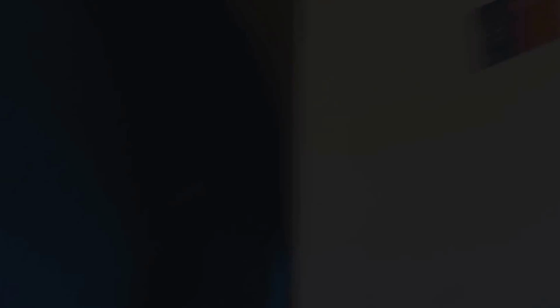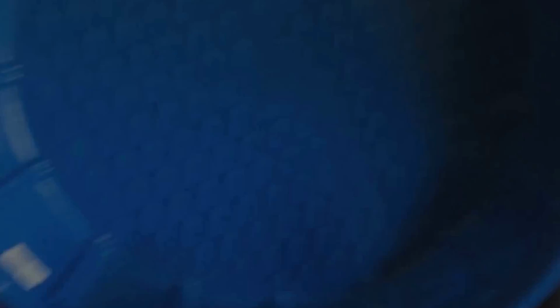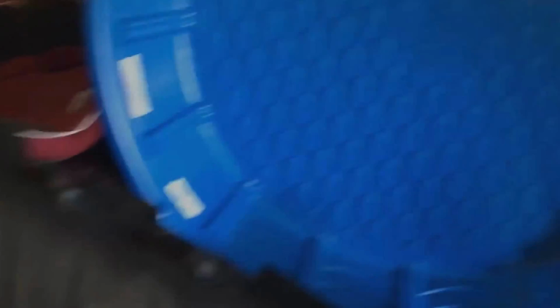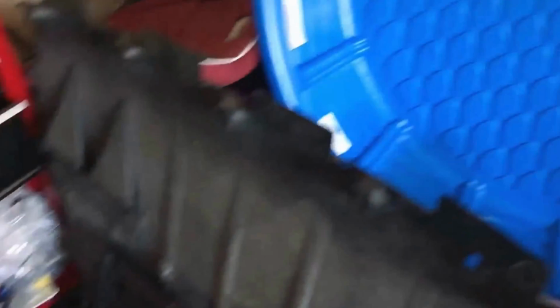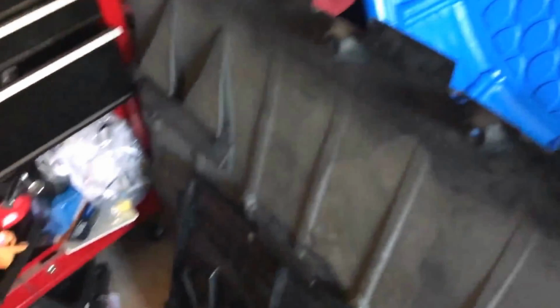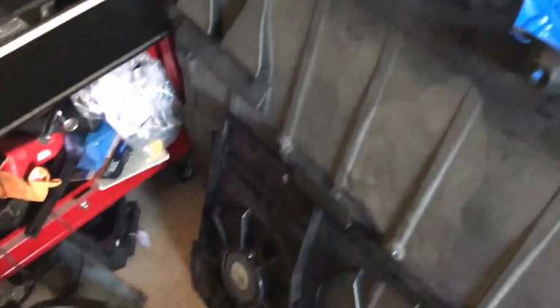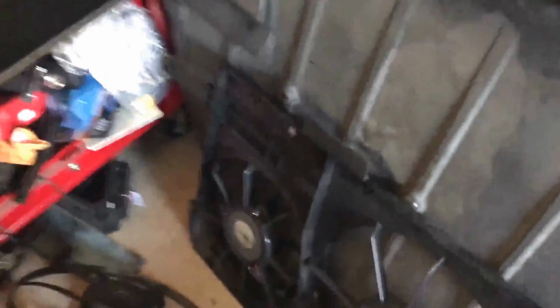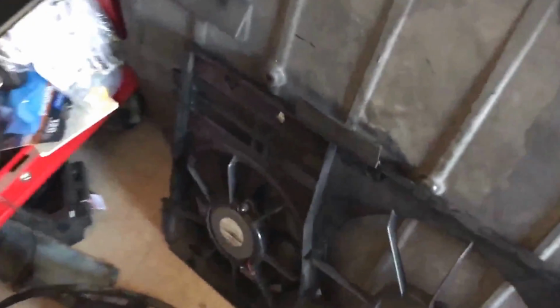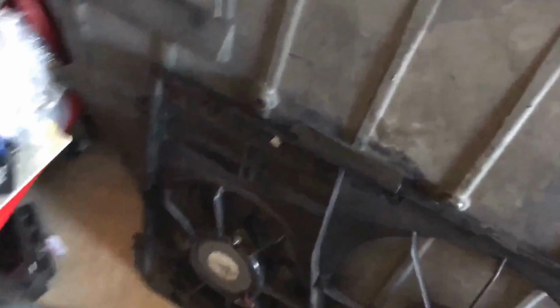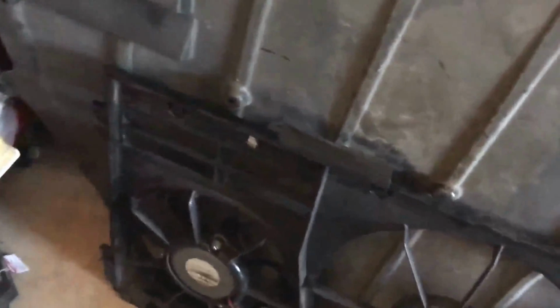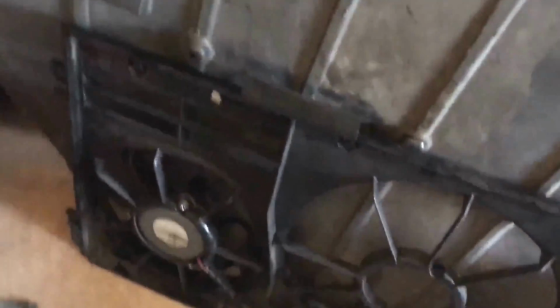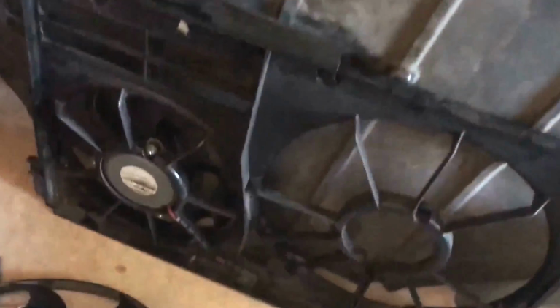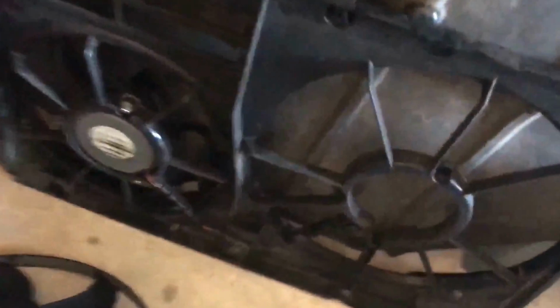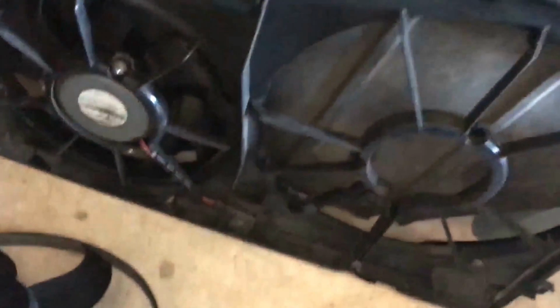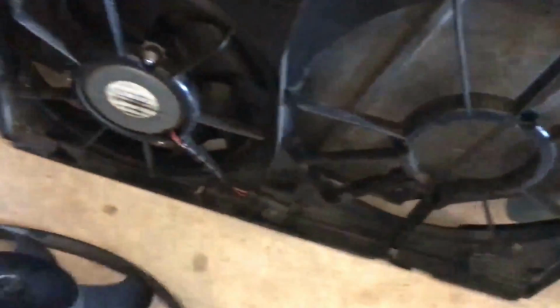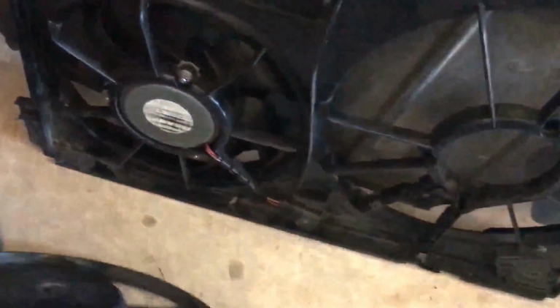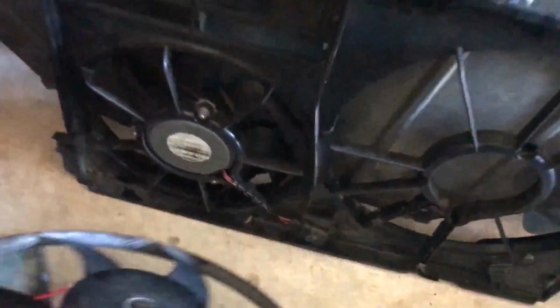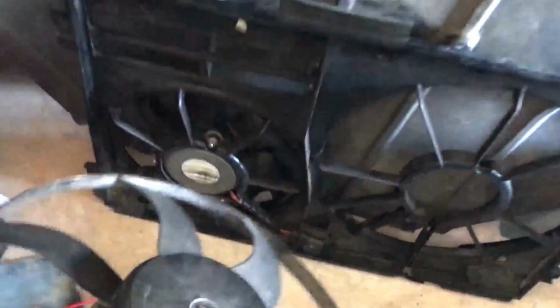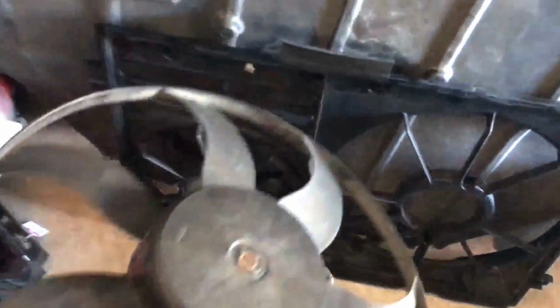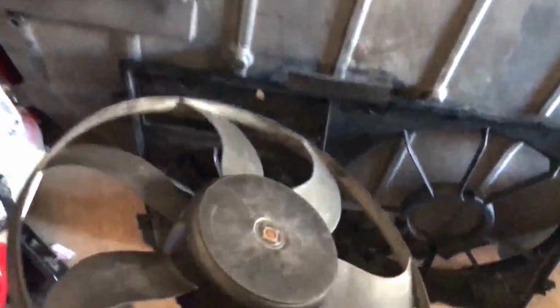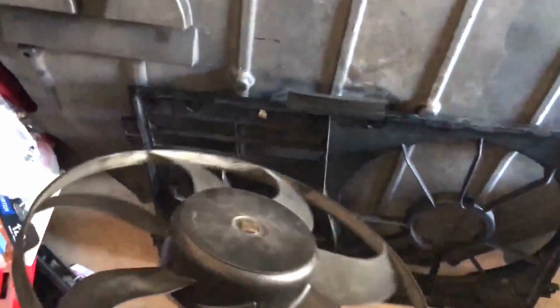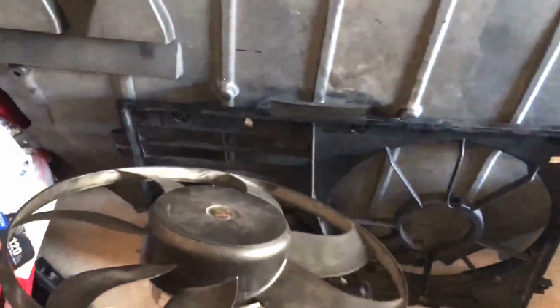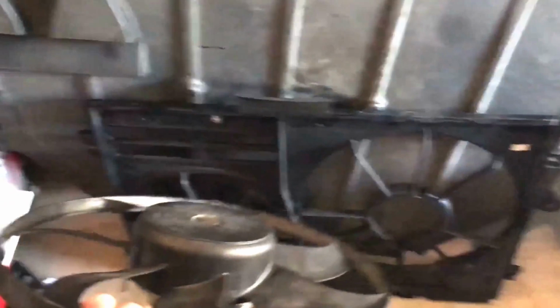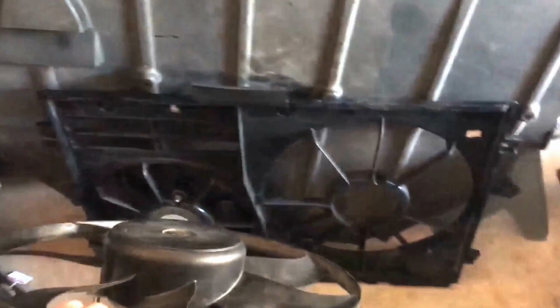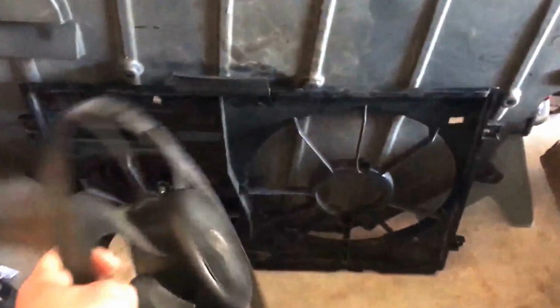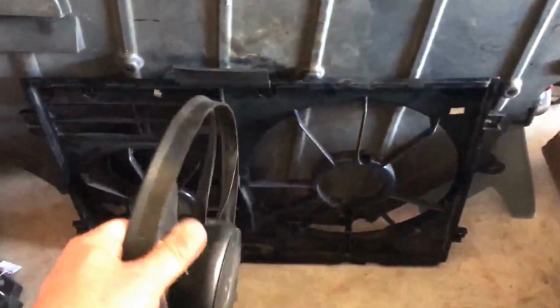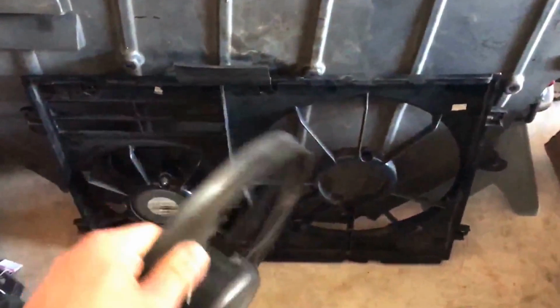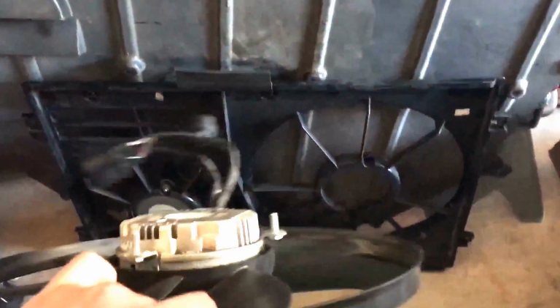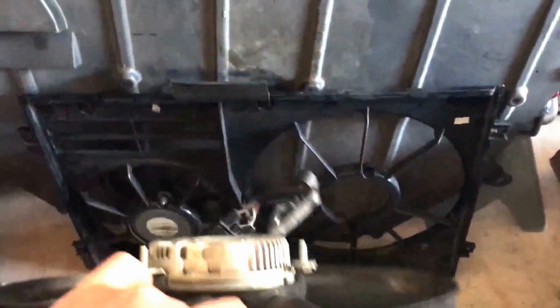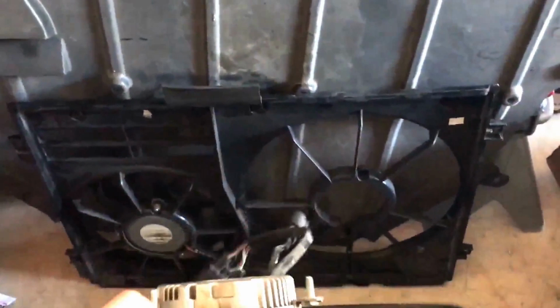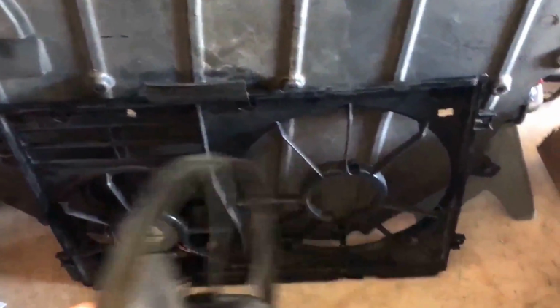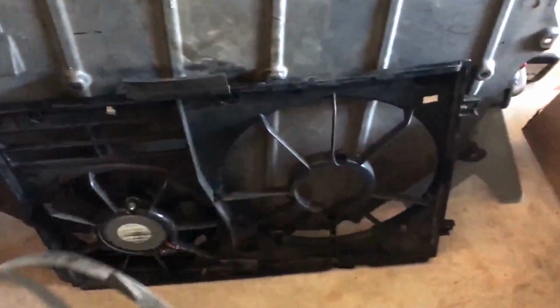Today we're gonna fix a radiator fan for an Audi TTS. These same fans are also in Volkswagens.